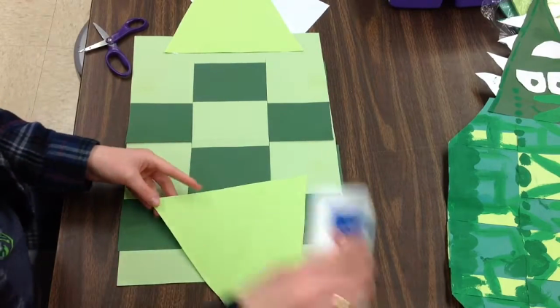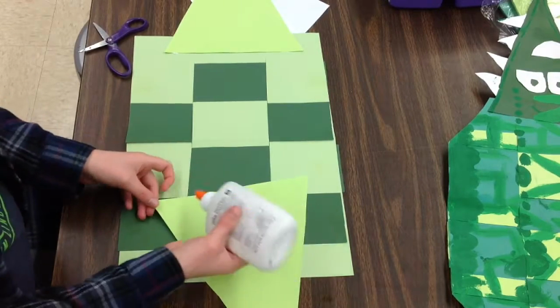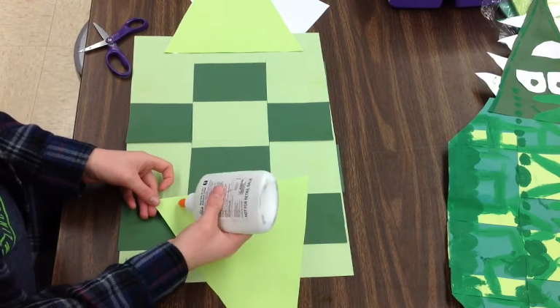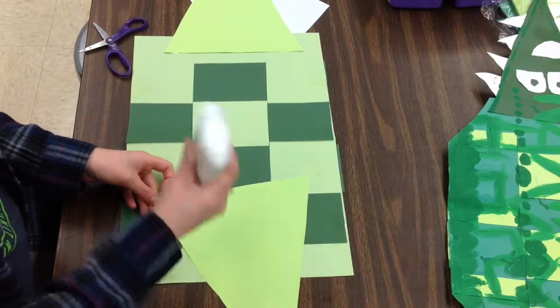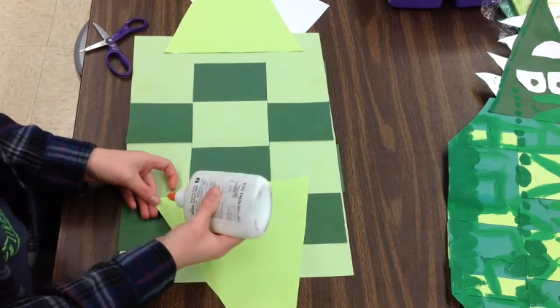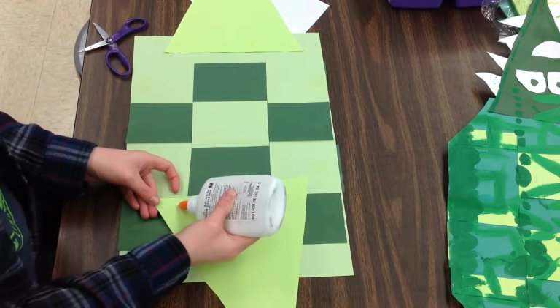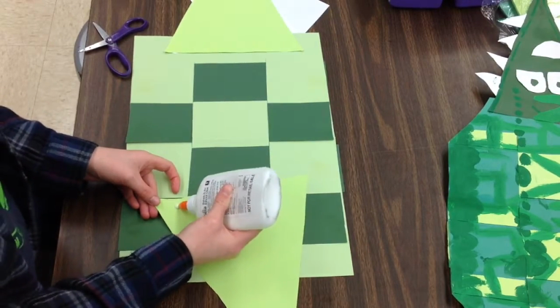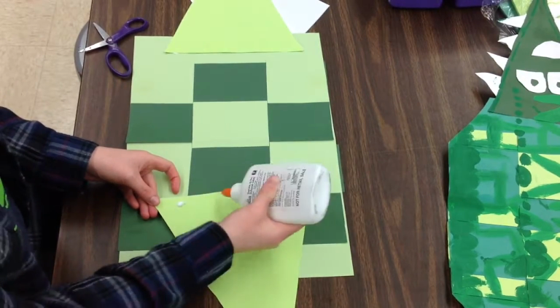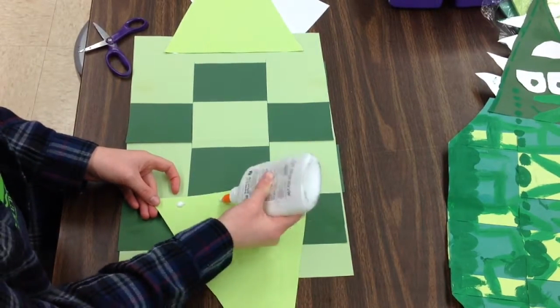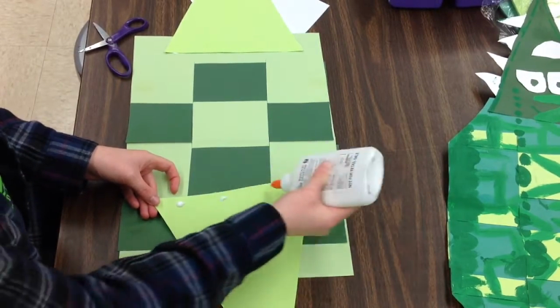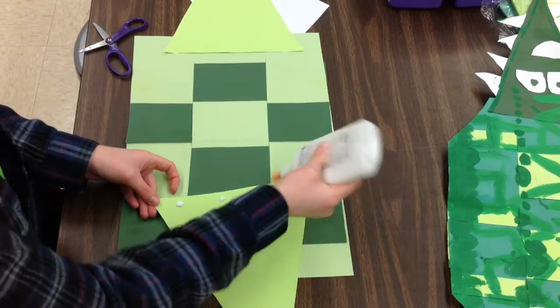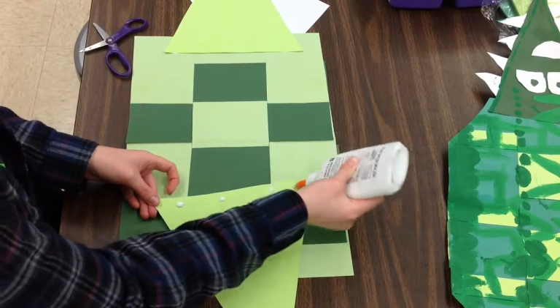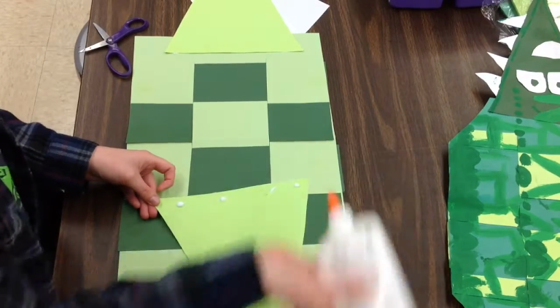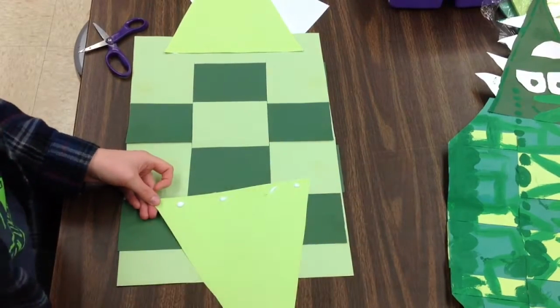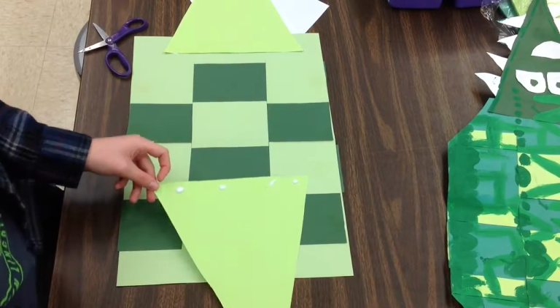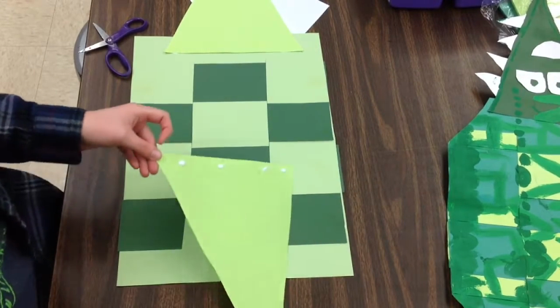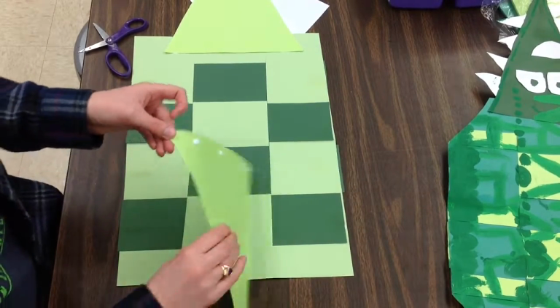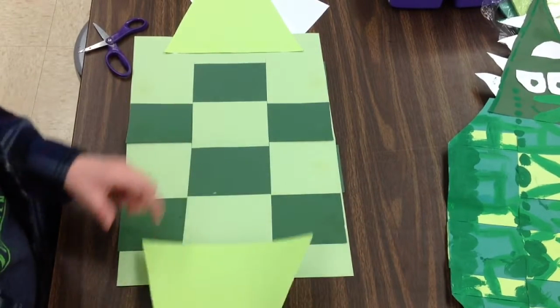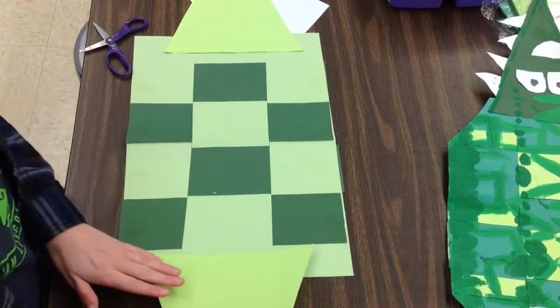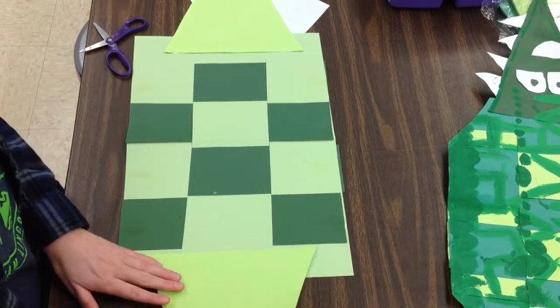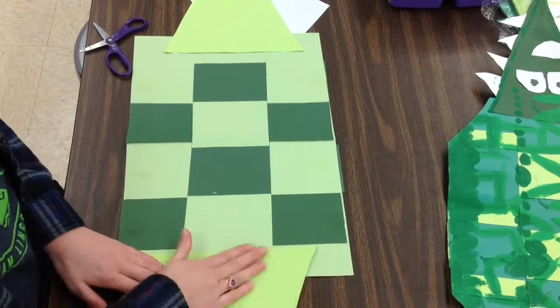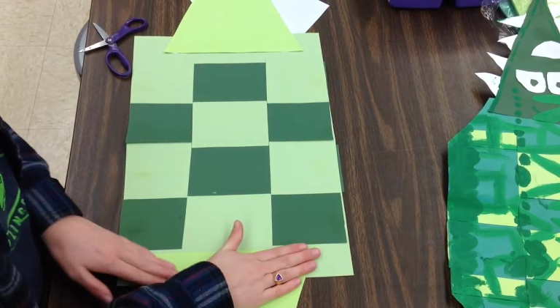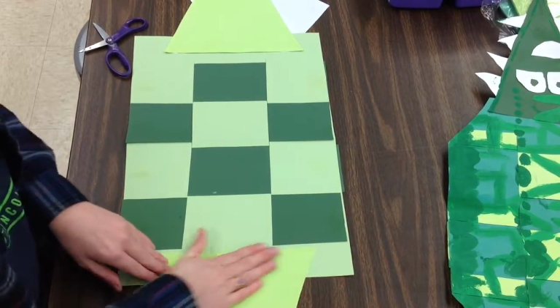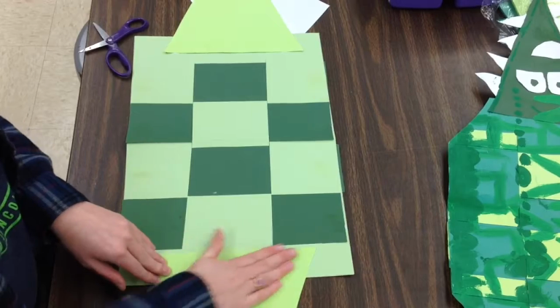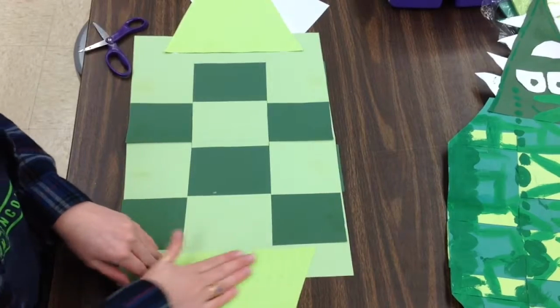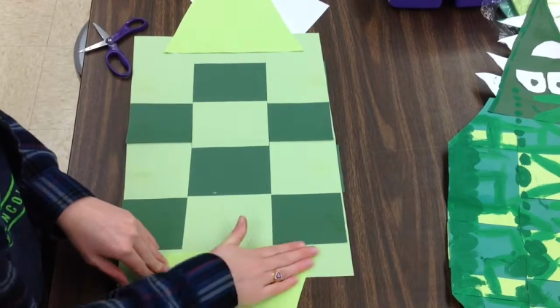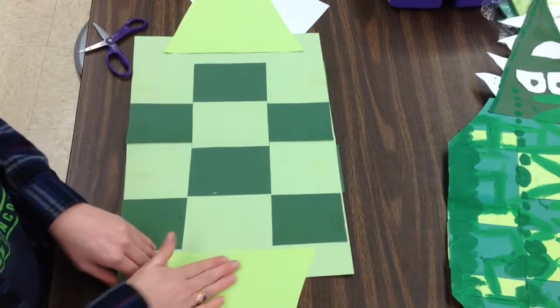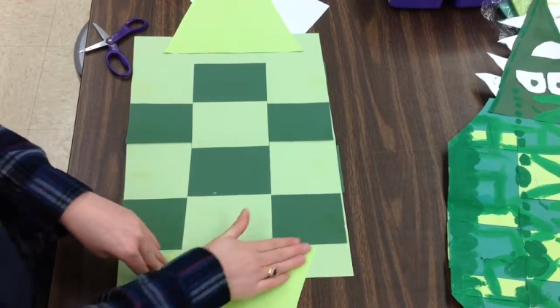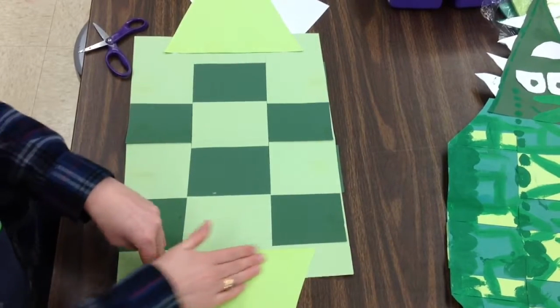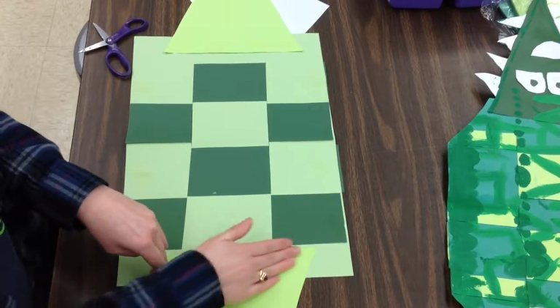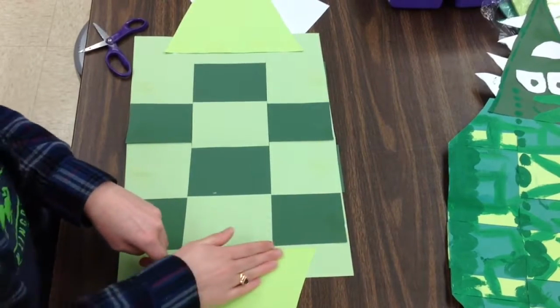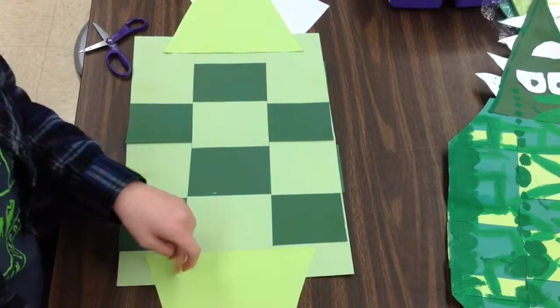Four tiny dots of glue, a dot's a lot and that's enough for me. One, two, three, four. Sneaky ninja flip over and count to ten. One, two, three, four, five, six, seven, eight, nine, ten.